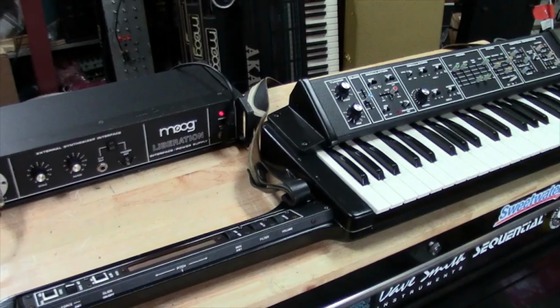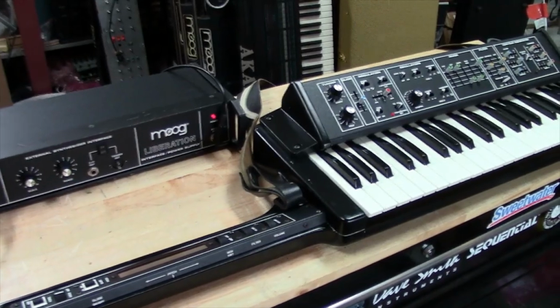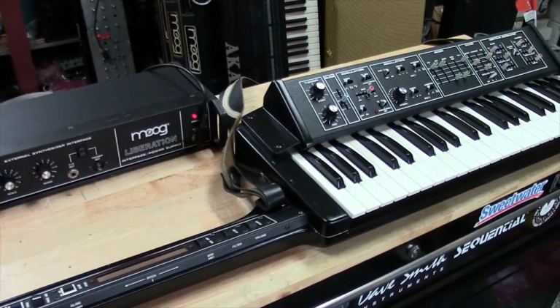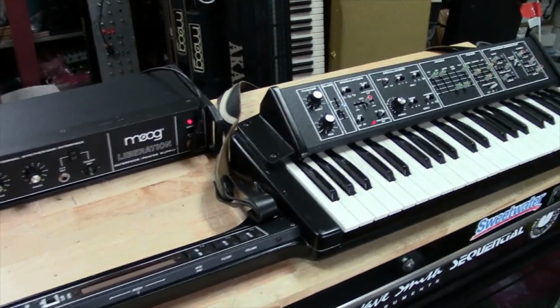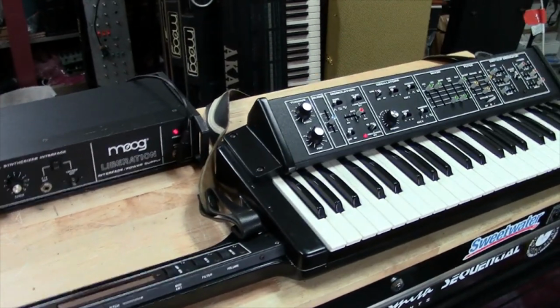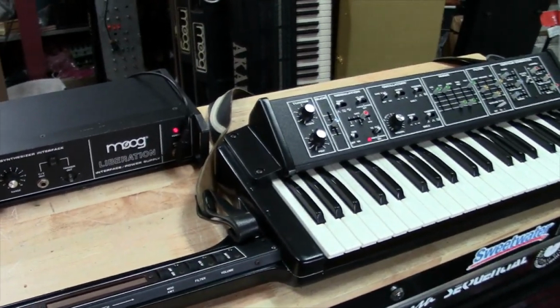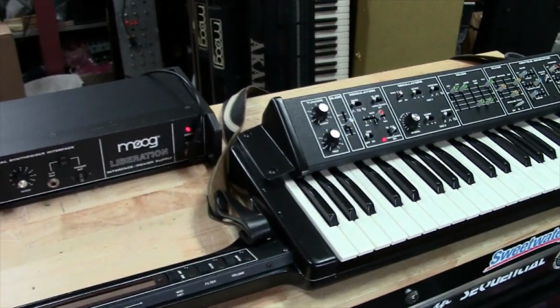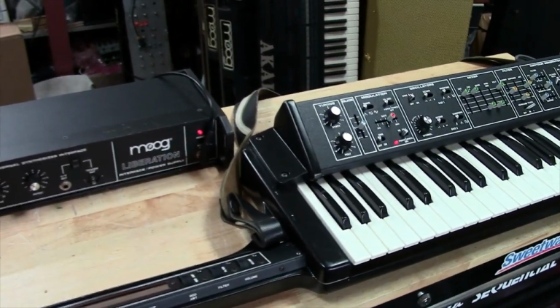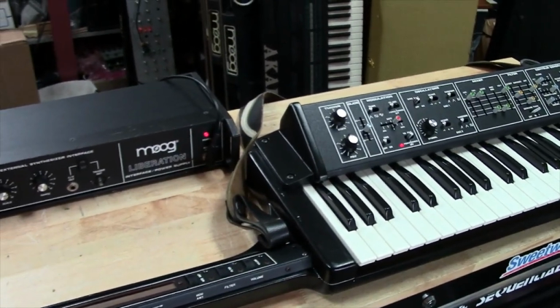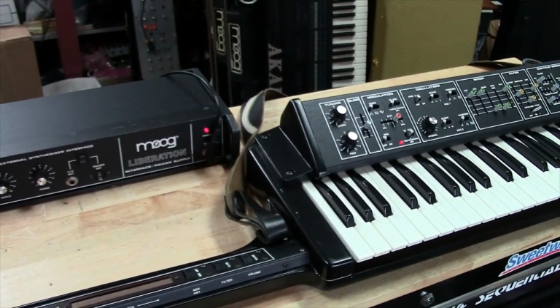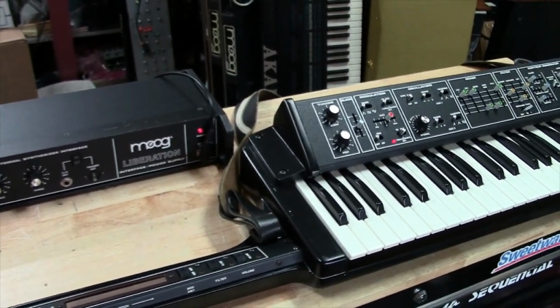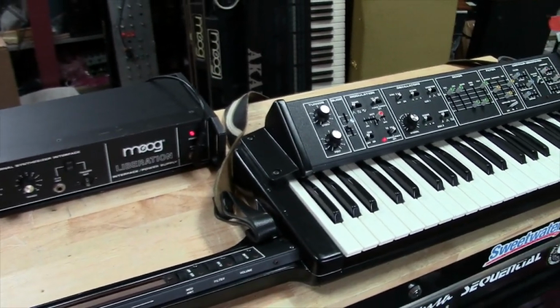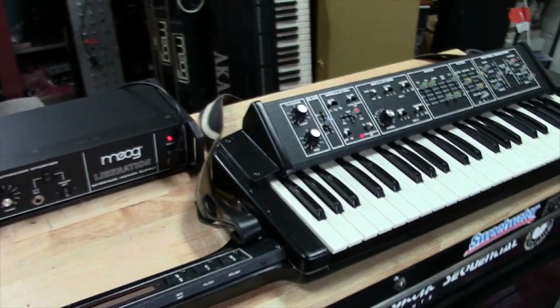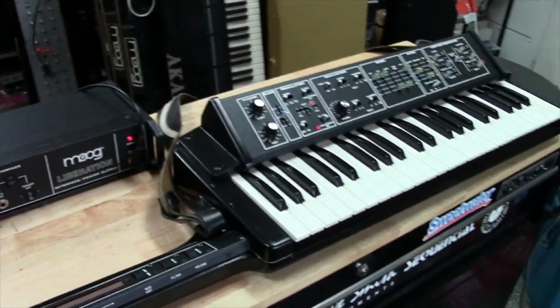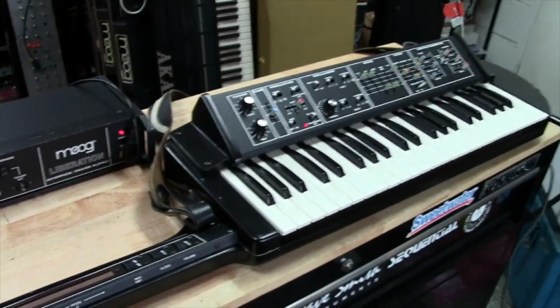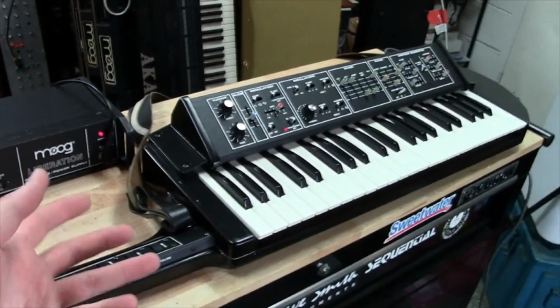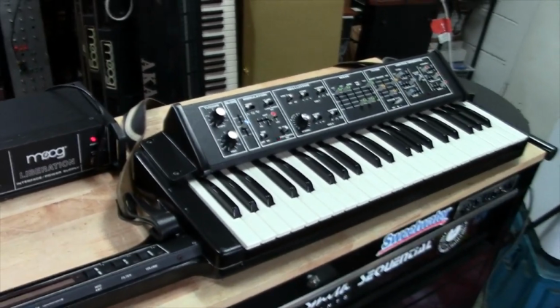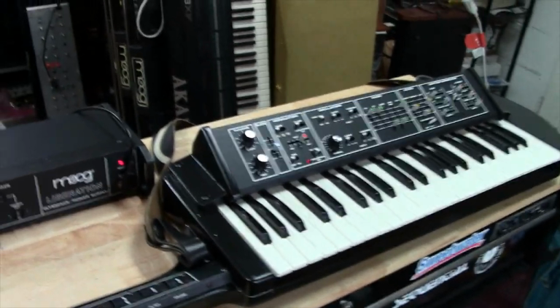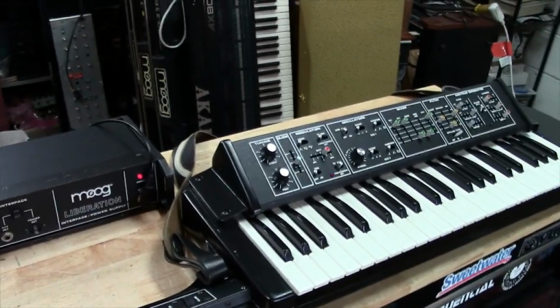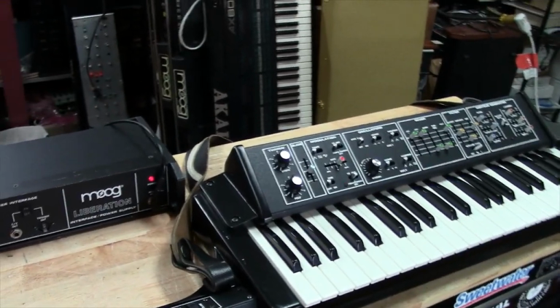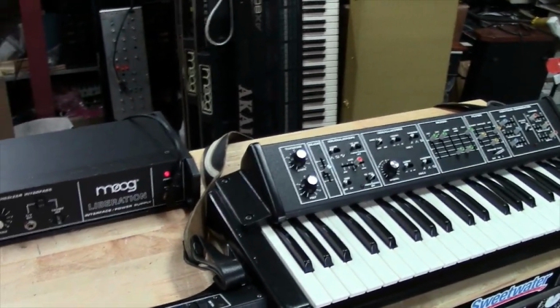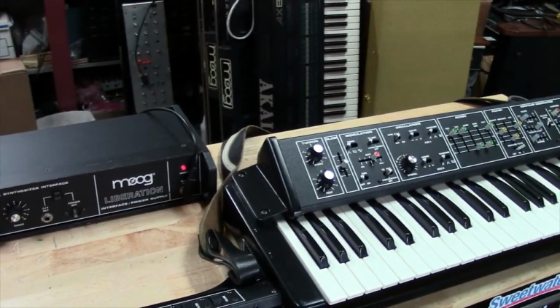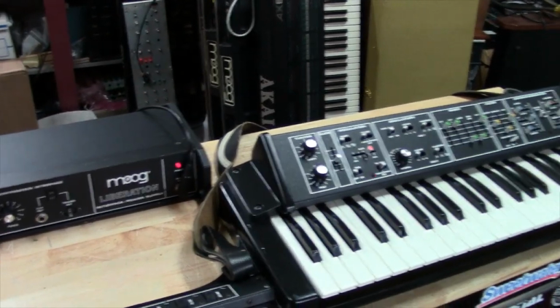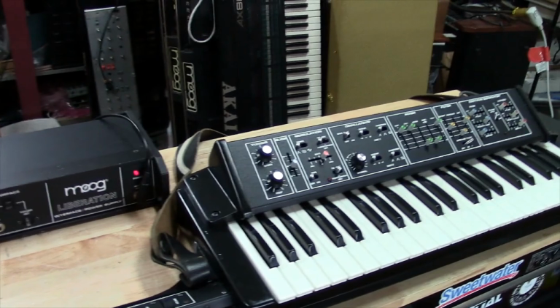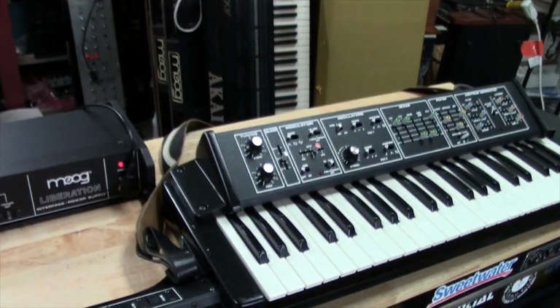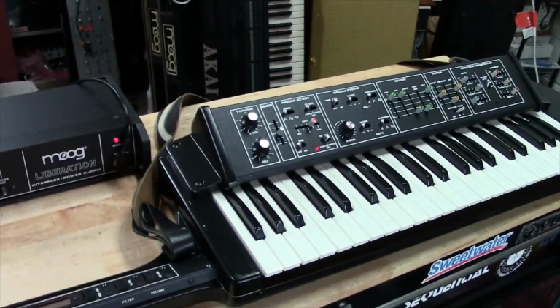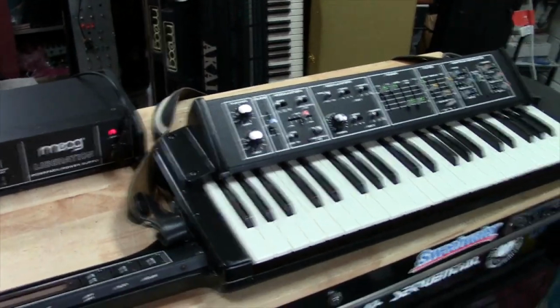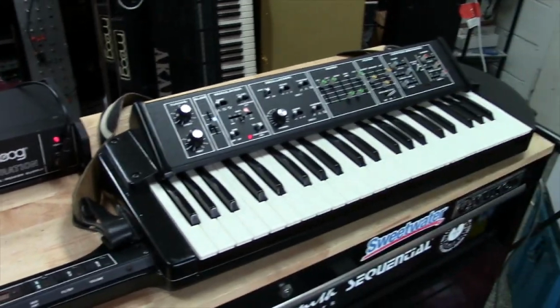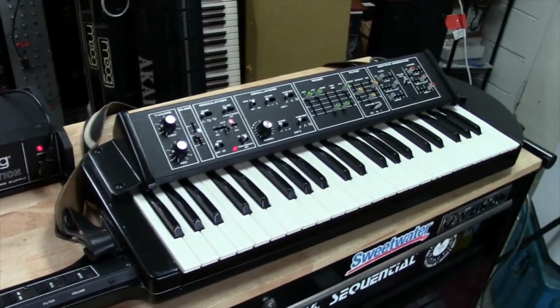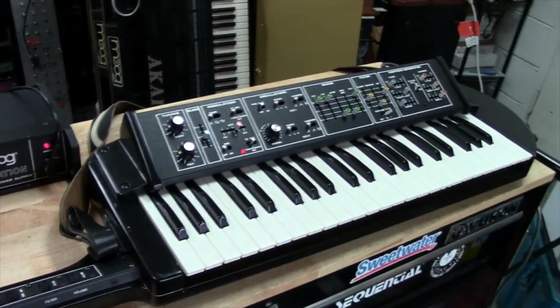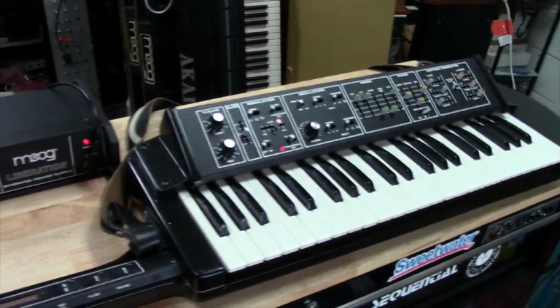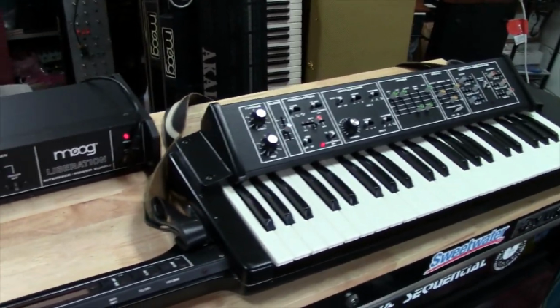Hey guys, today I've got another restoration project I've been working on, and this video is for the Bob Moog Foundation, who owns this awesome Moog Liberation. A huge thank you to the Bob Moog Foundation for giving me the opportunity to restore one of their instruments. It's been a real pleasure.